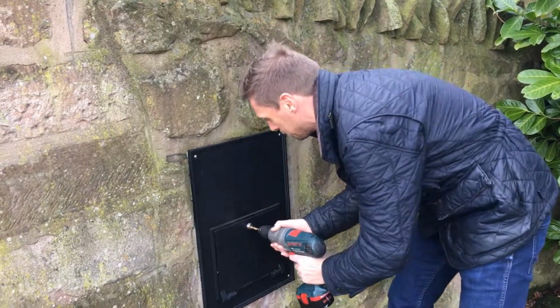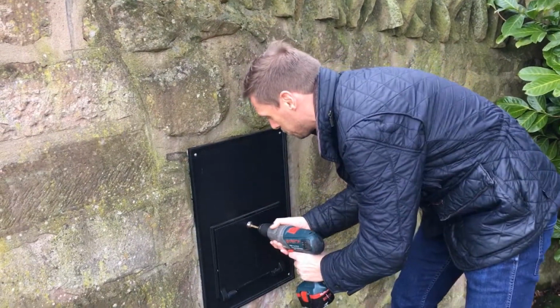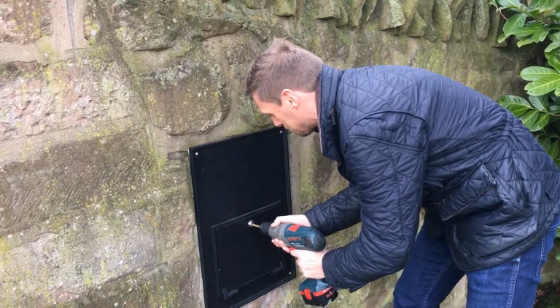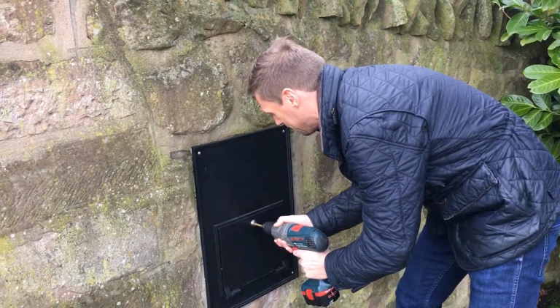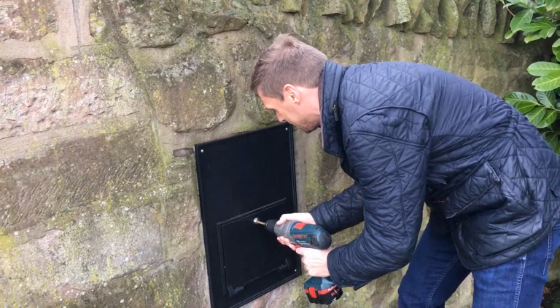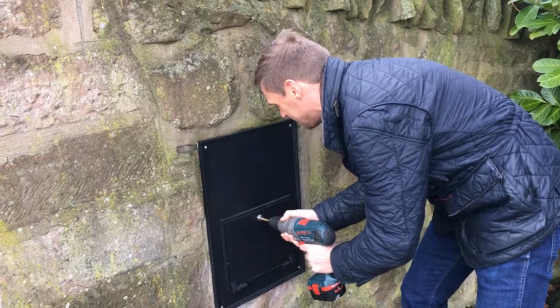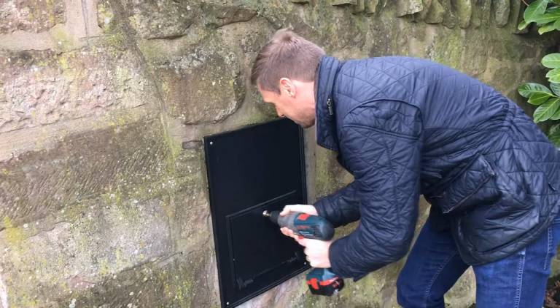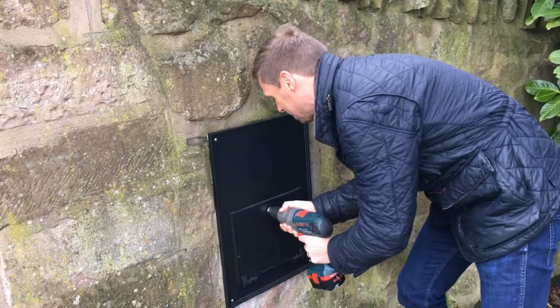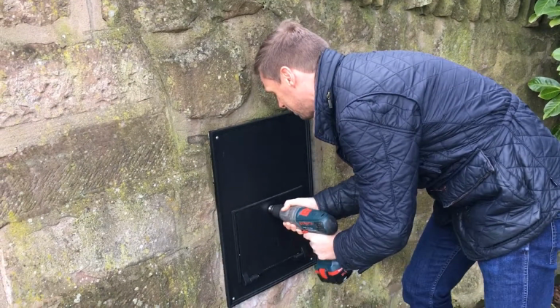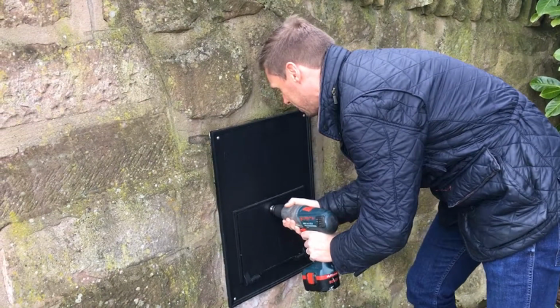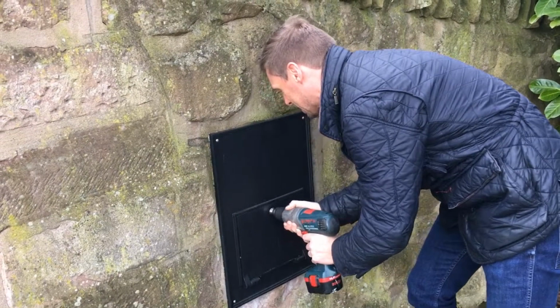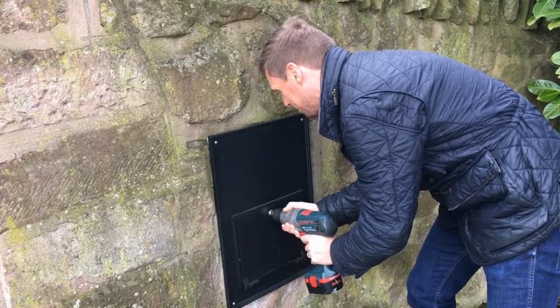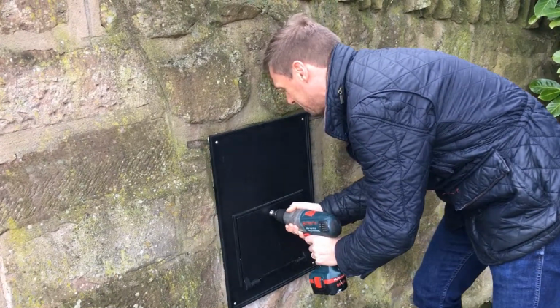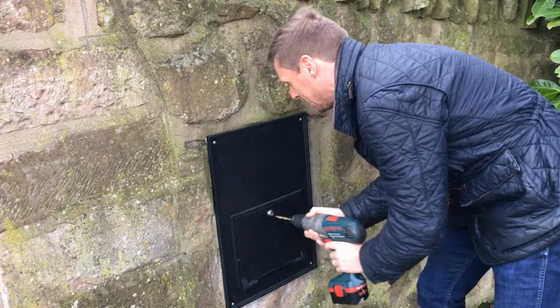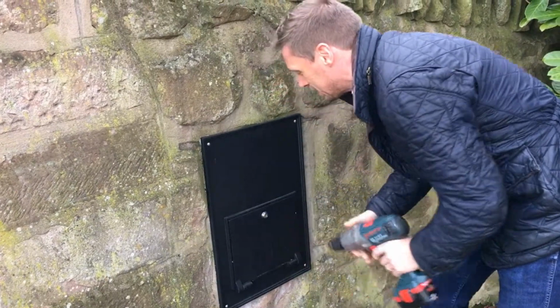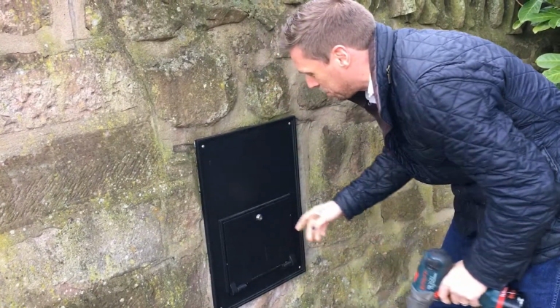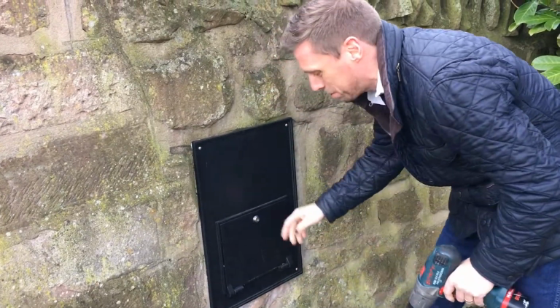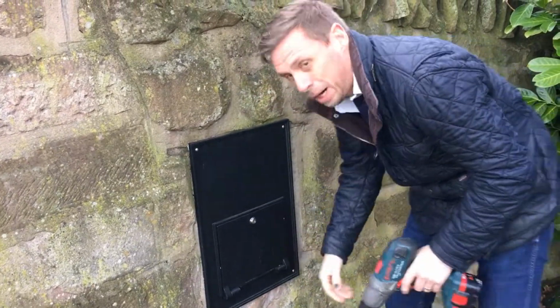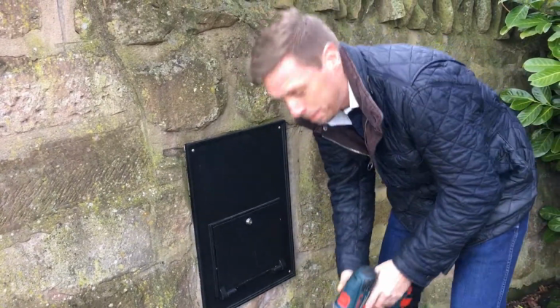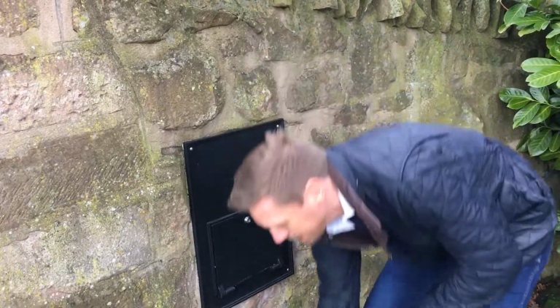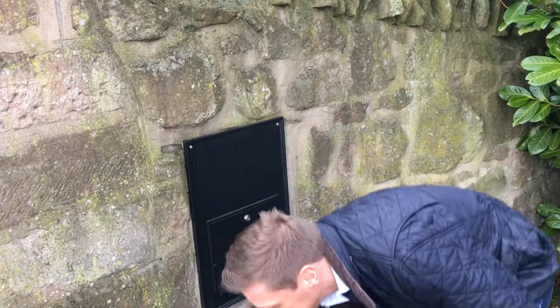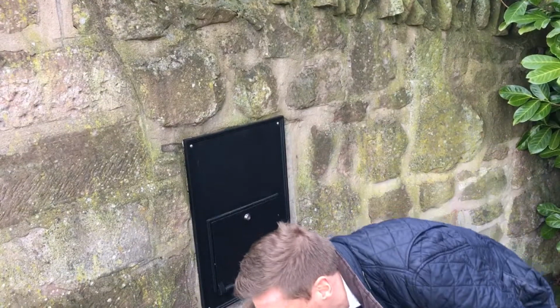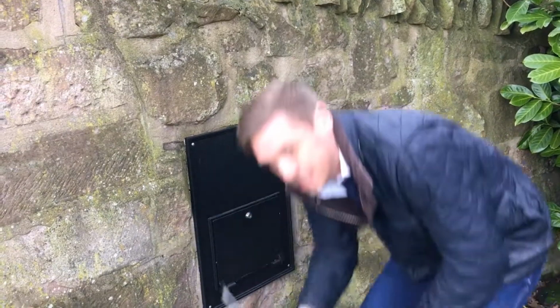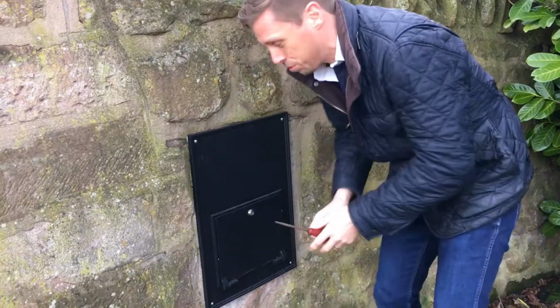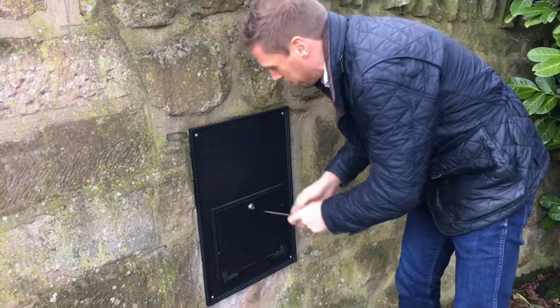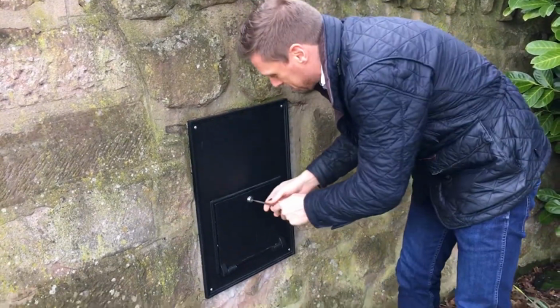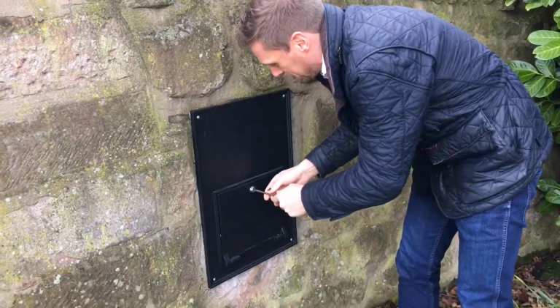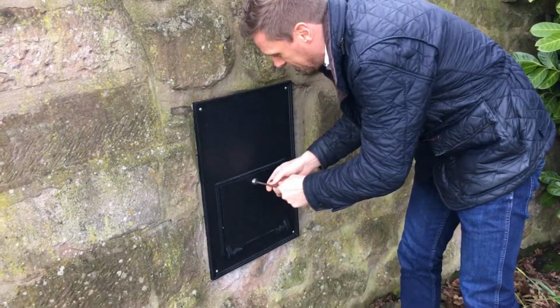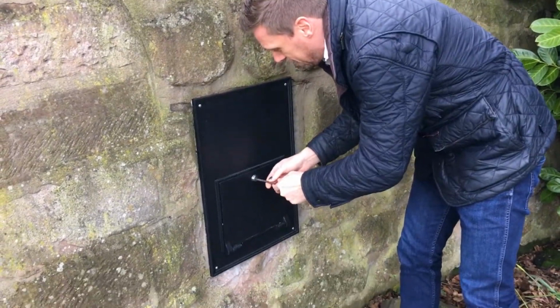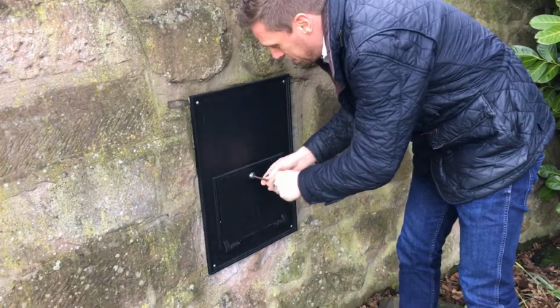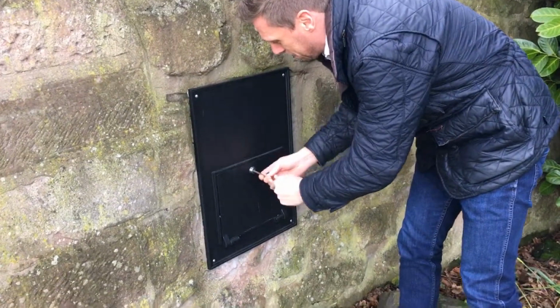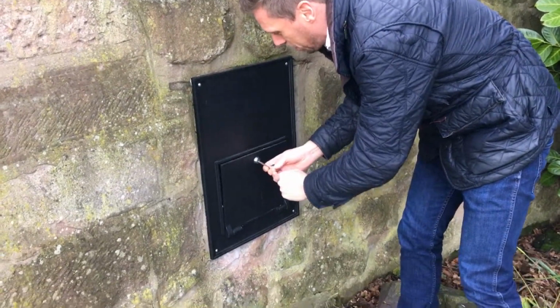So we'll just pull the last bit out. That will have broken the arm off the back. So we just need to use a screwdriver now, just to put it in there, and we can leverage the lock.